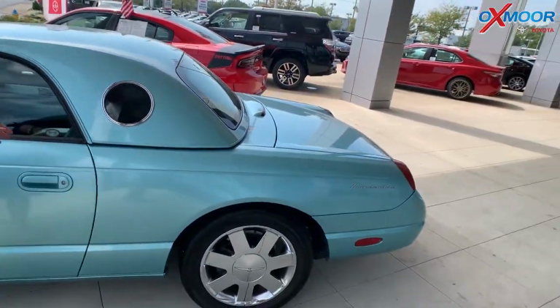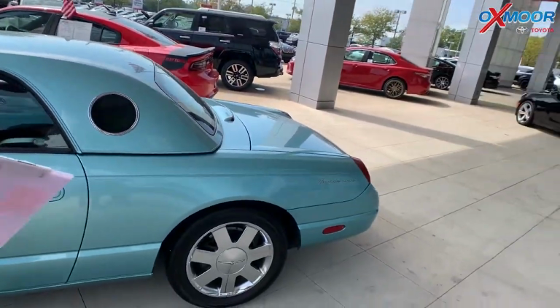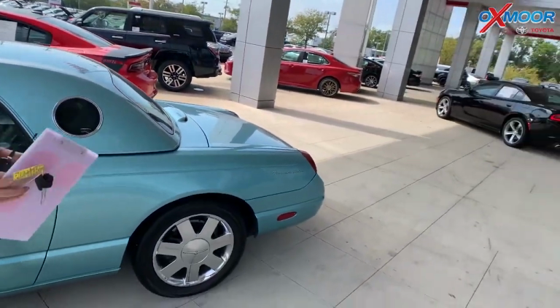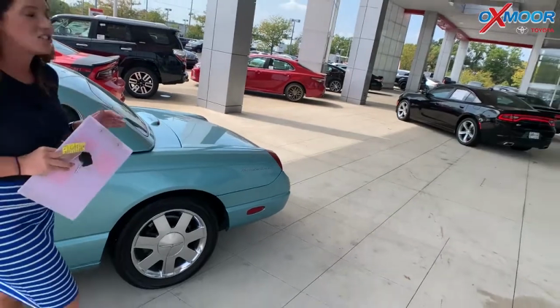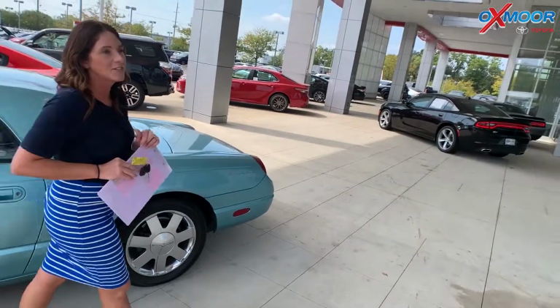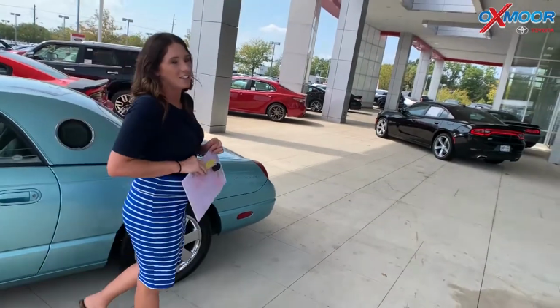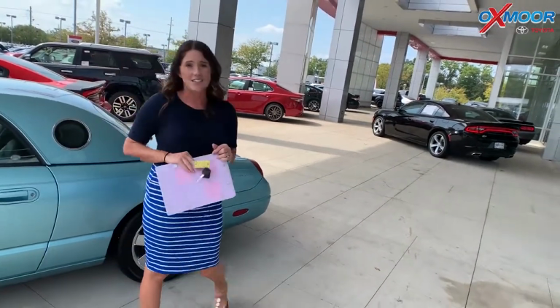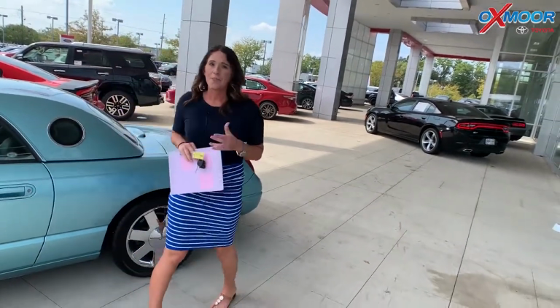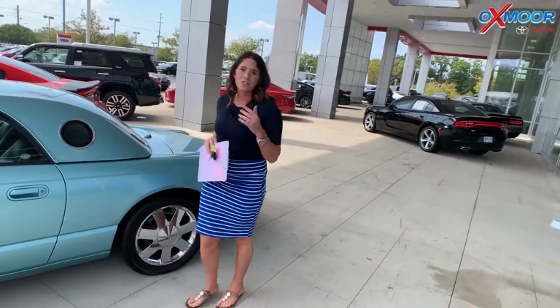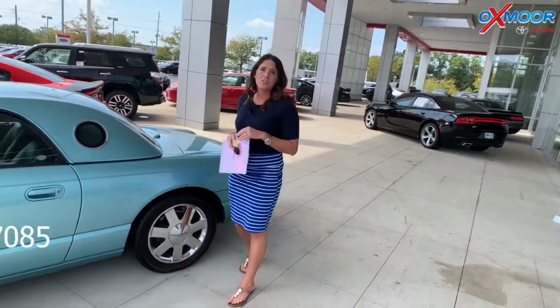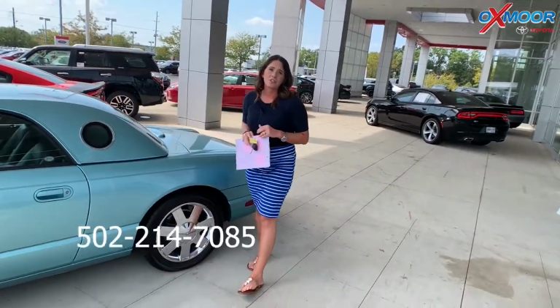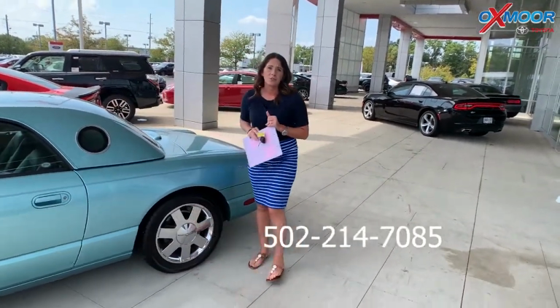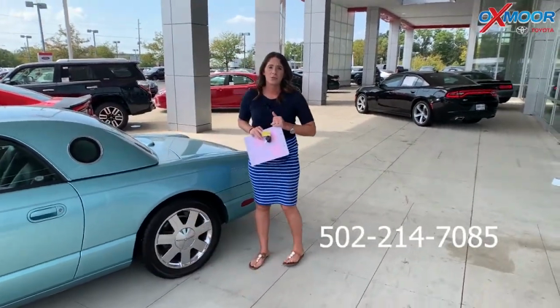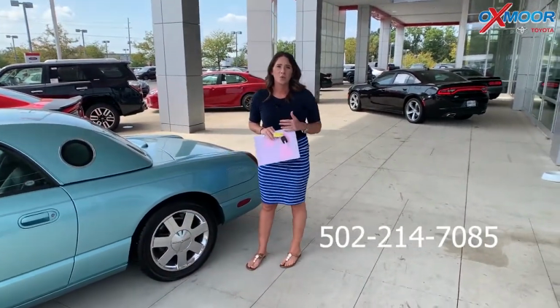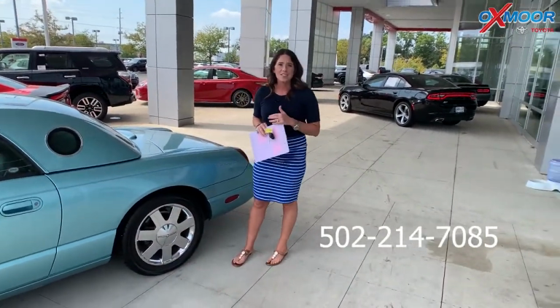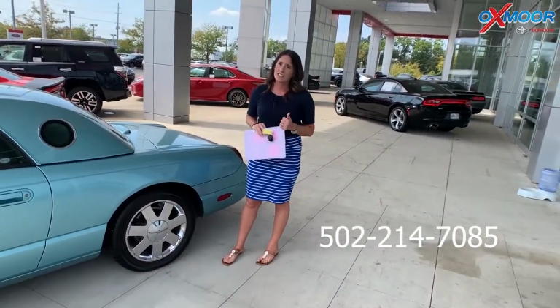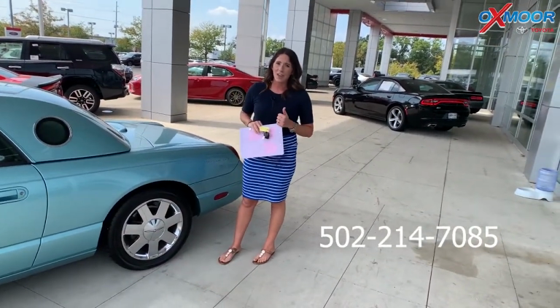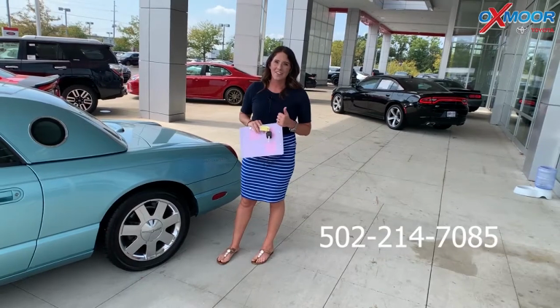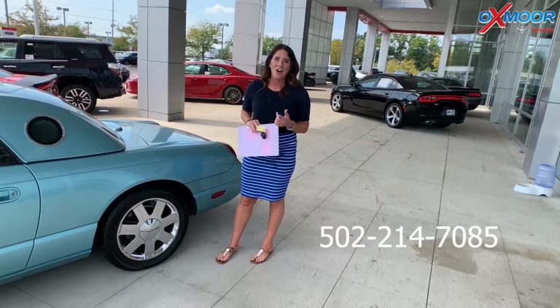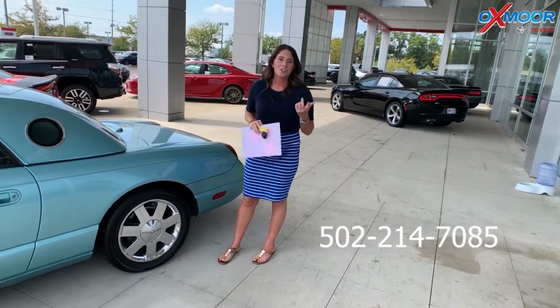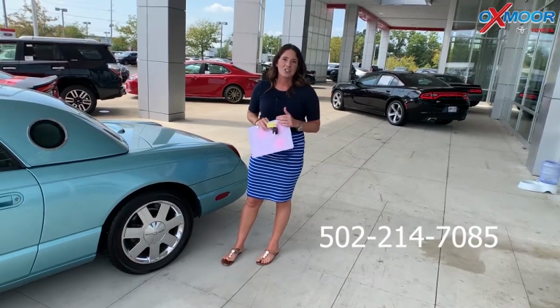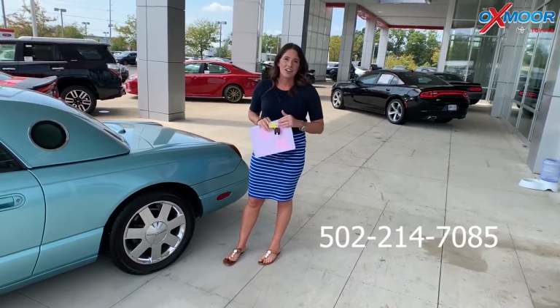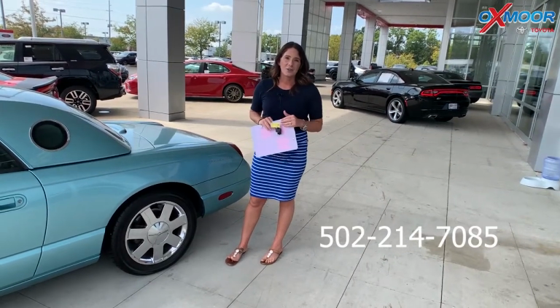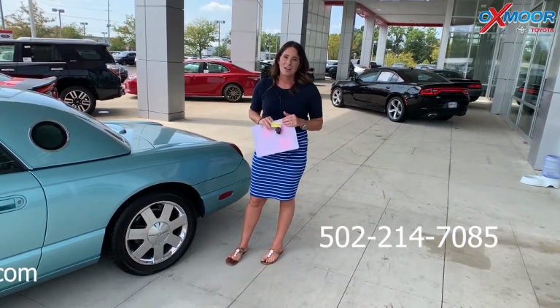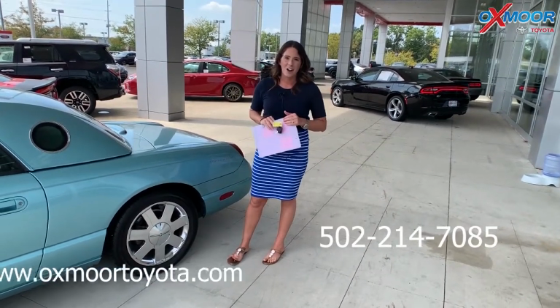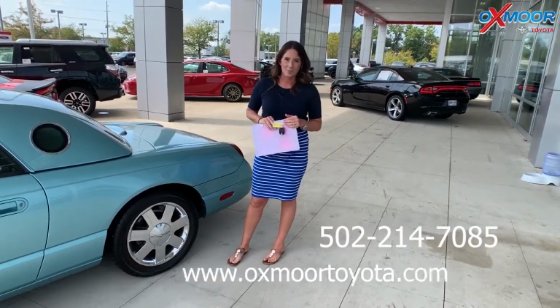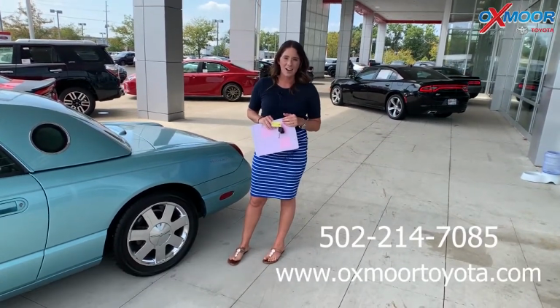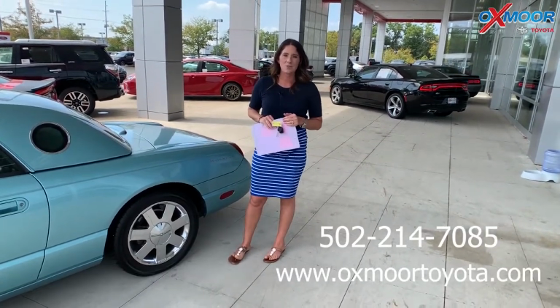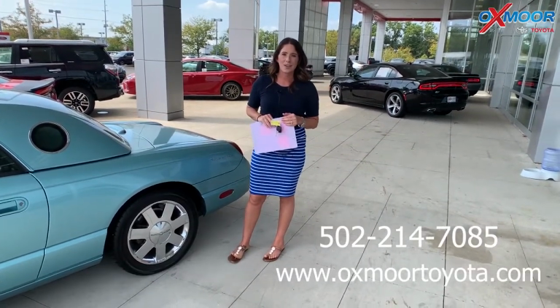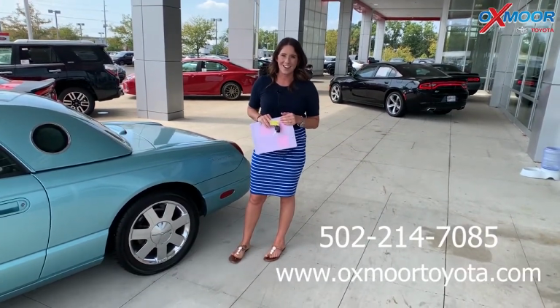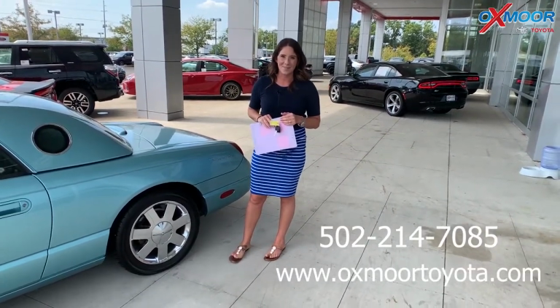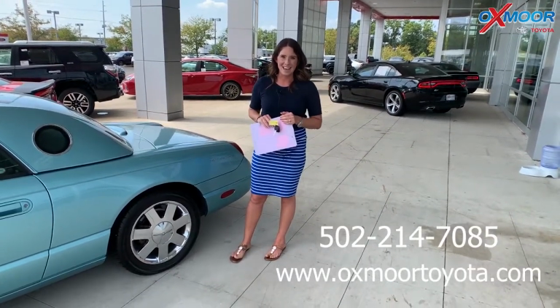If you guys have any questions, please feel free to let us know. Best phone number is 502-214-7085. Also make sure to check out our new express store on our website, oxmortoyota.com. Thanks guys, bye.